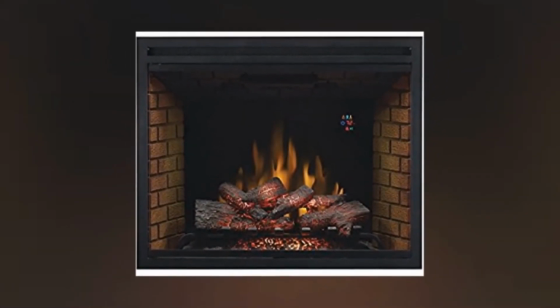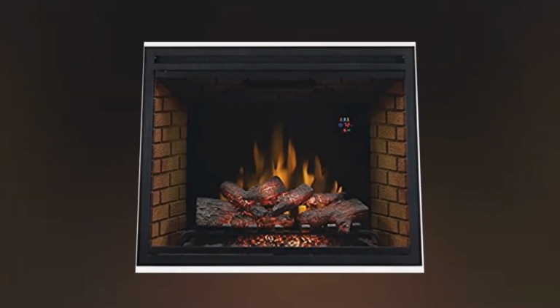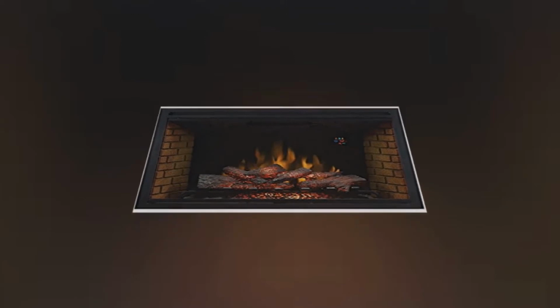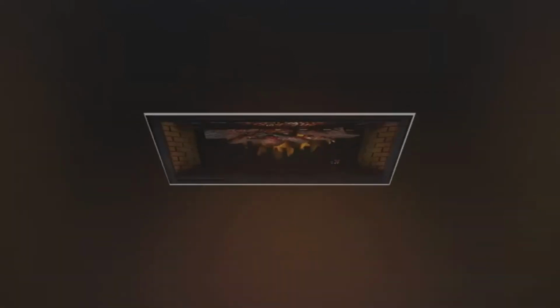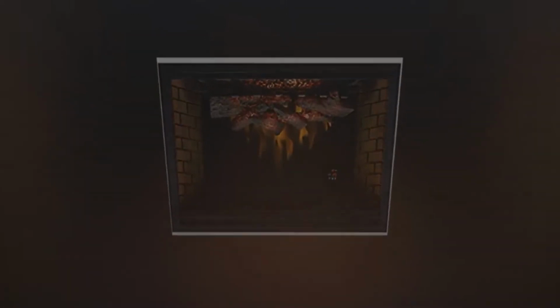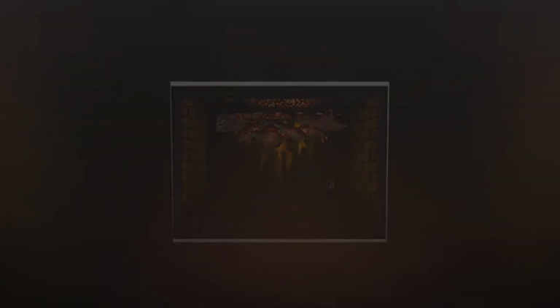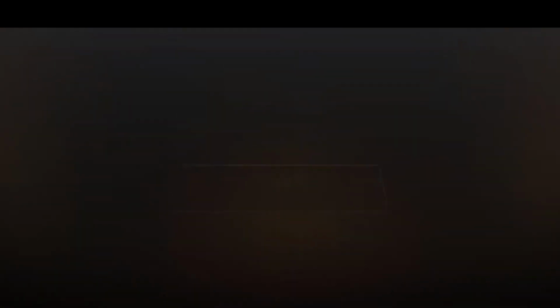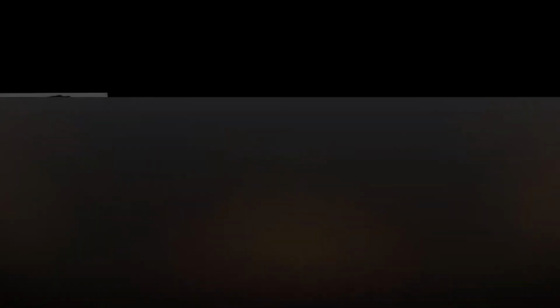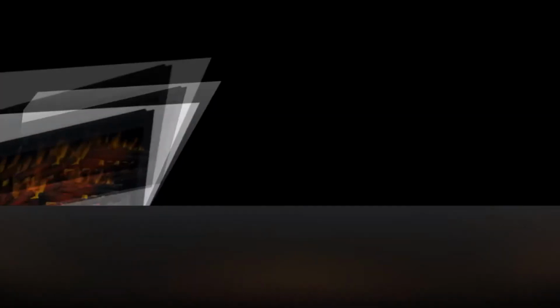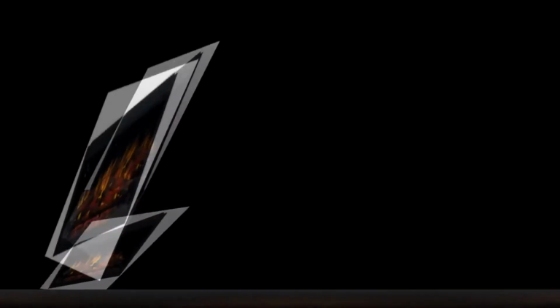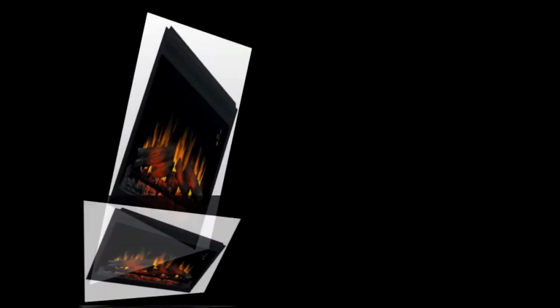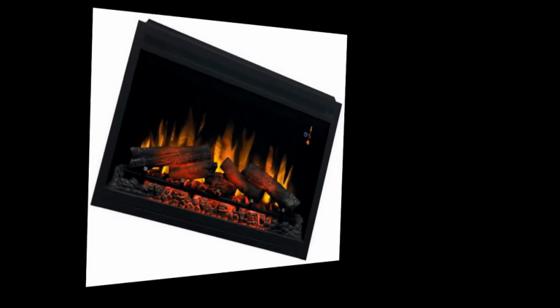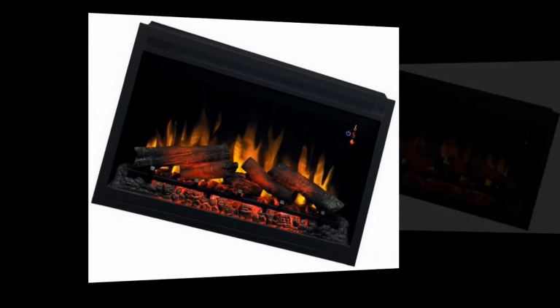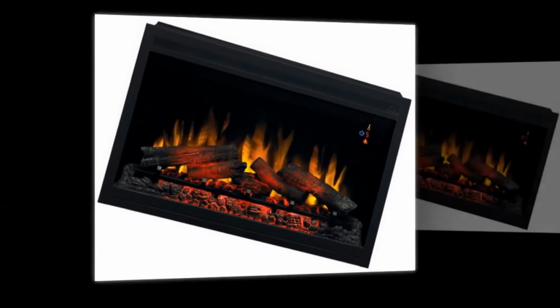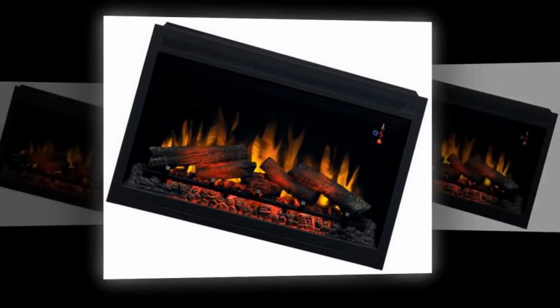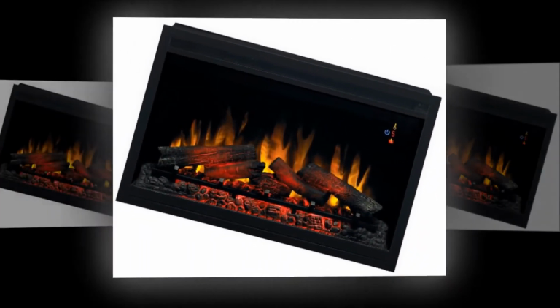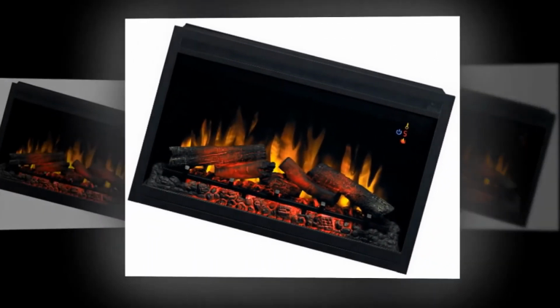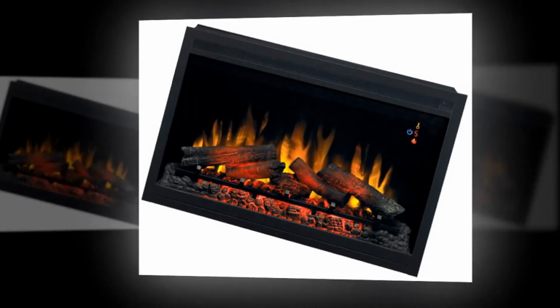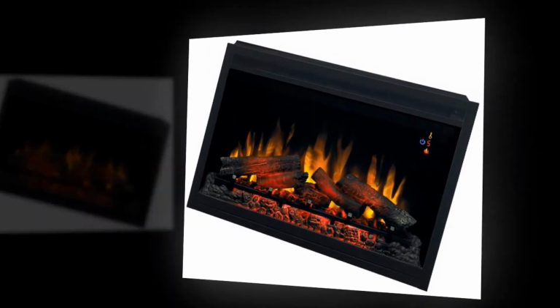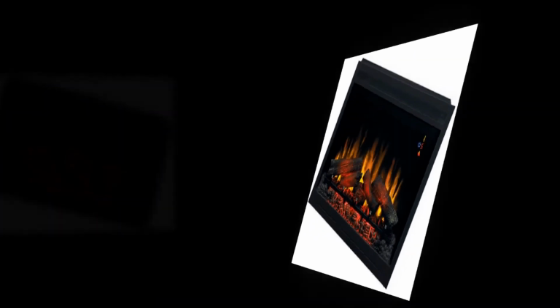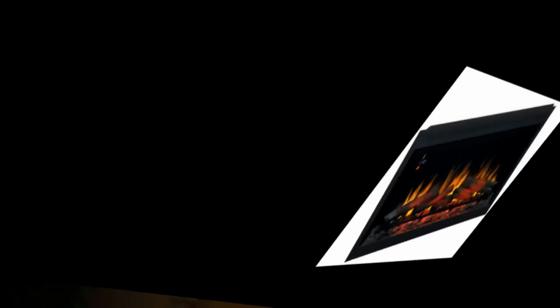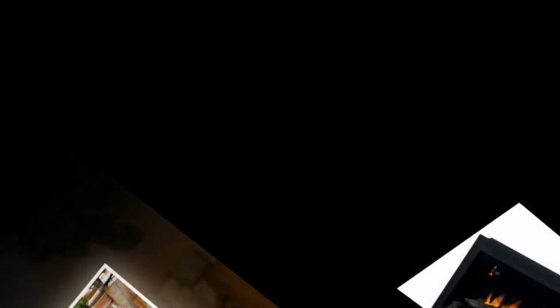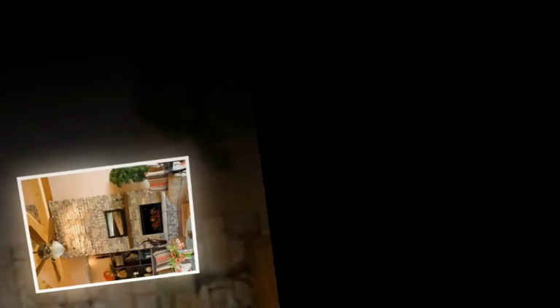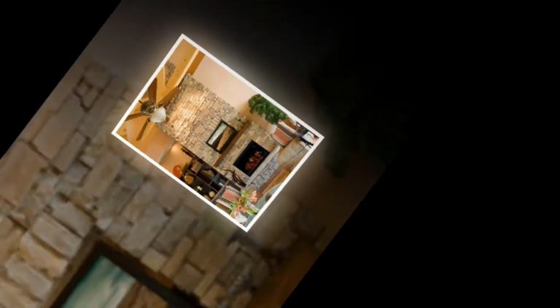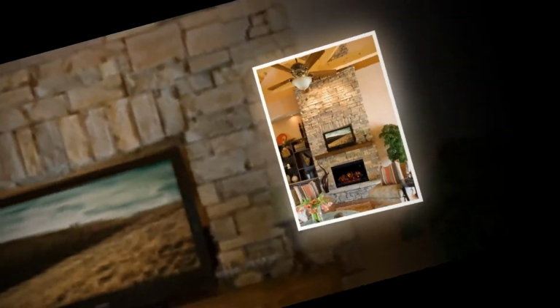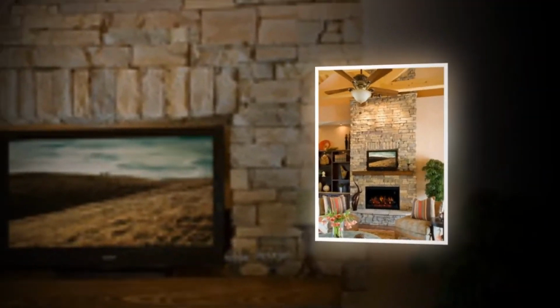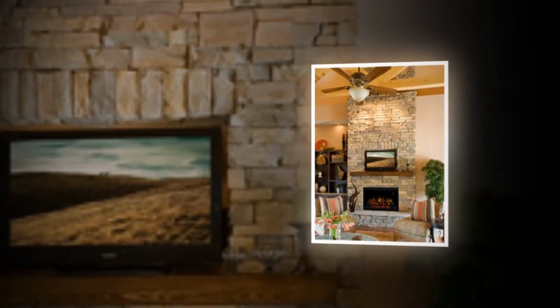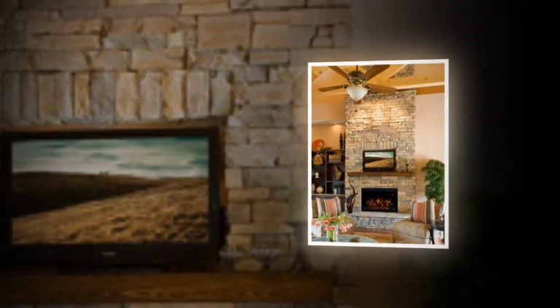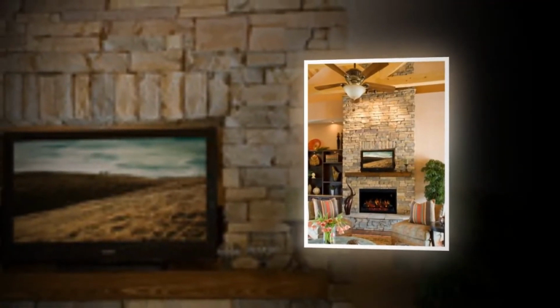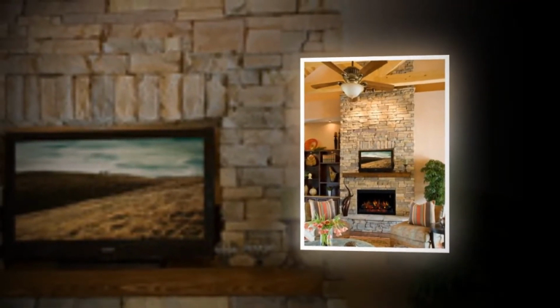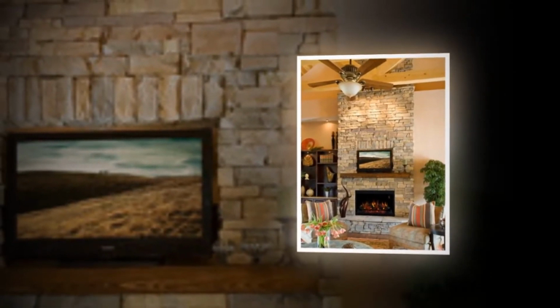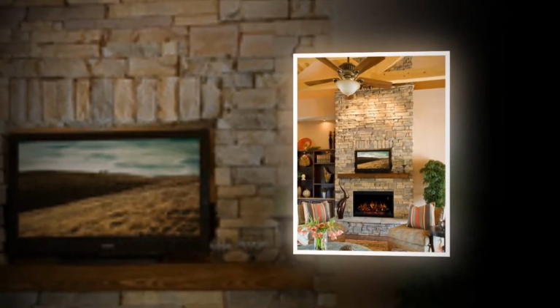Brightness and temperature settings are included. This fireplace provides warm heat up to 800 square feet with an 8,900 BTU heater. You will get perfect and comfortable warmth.